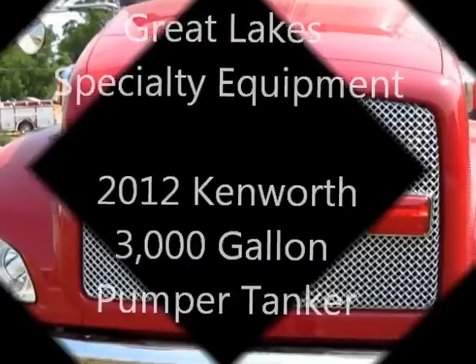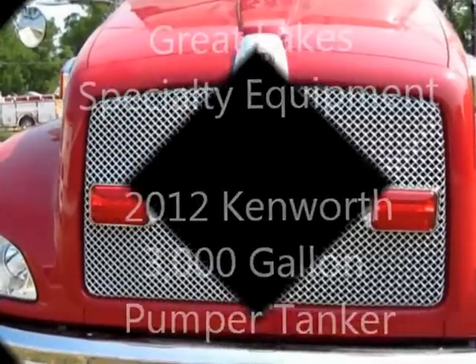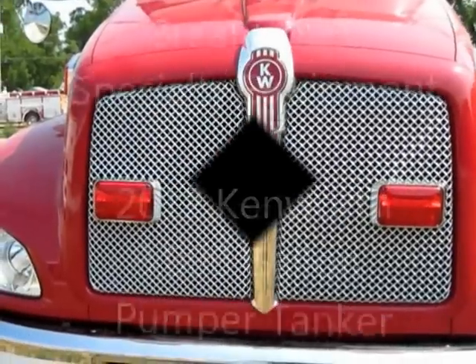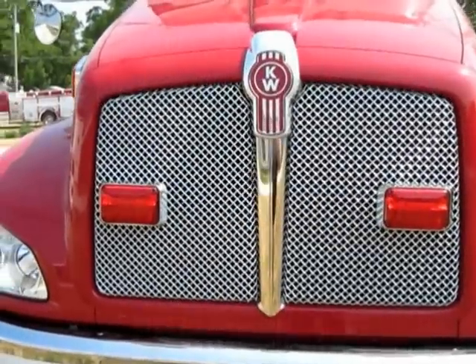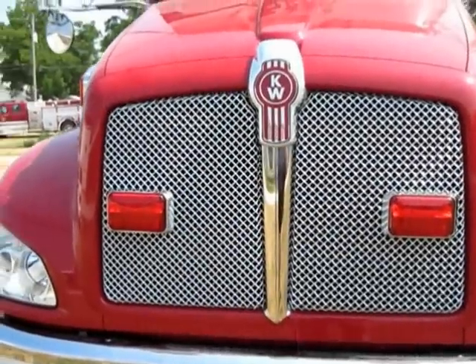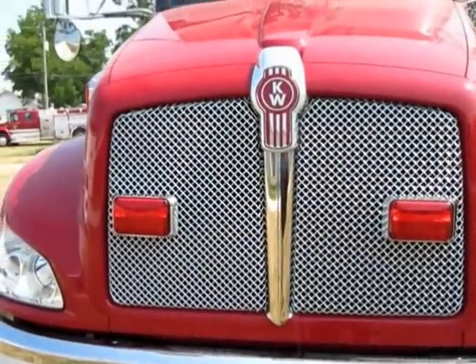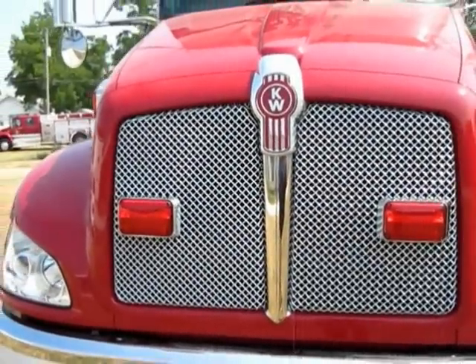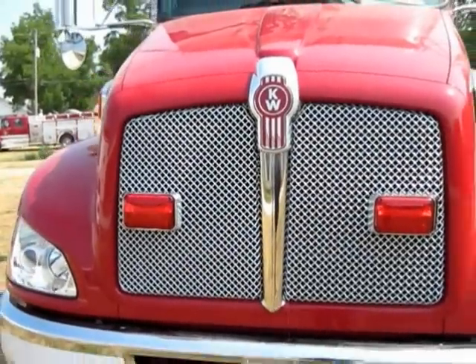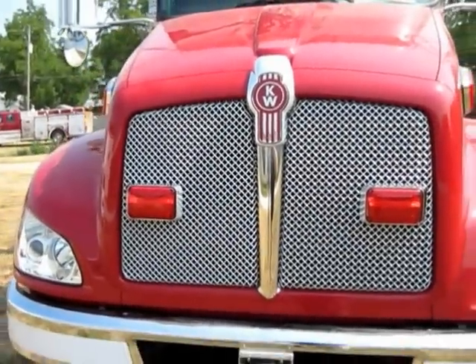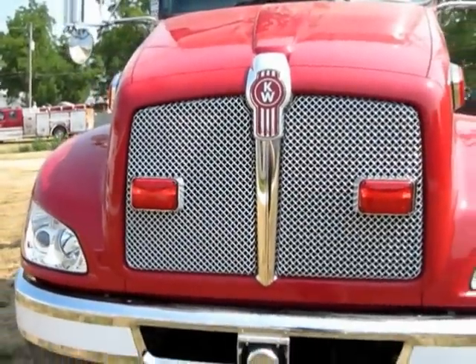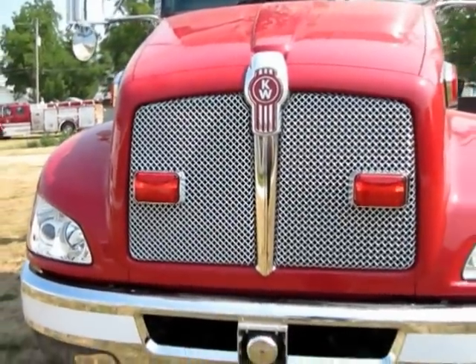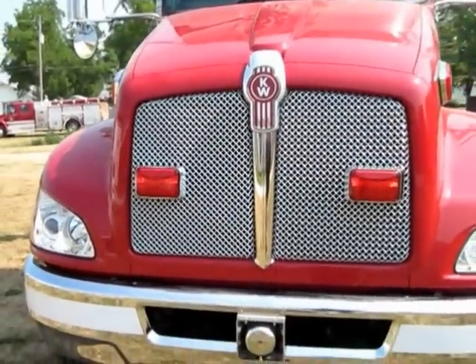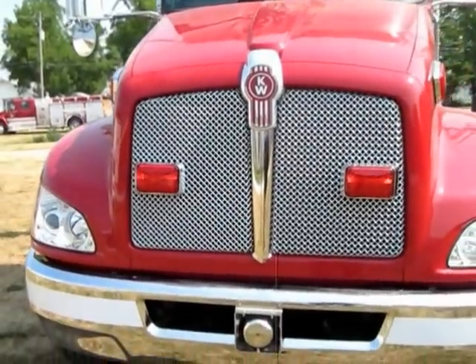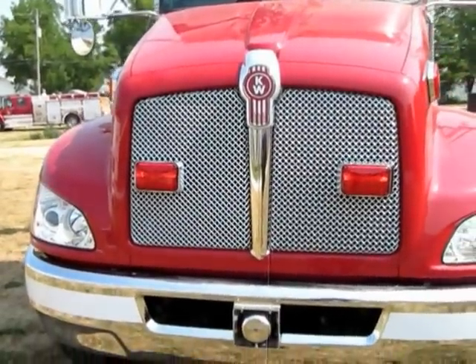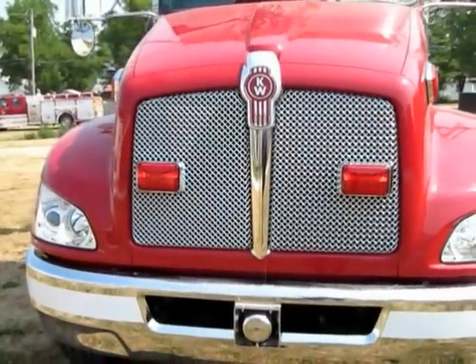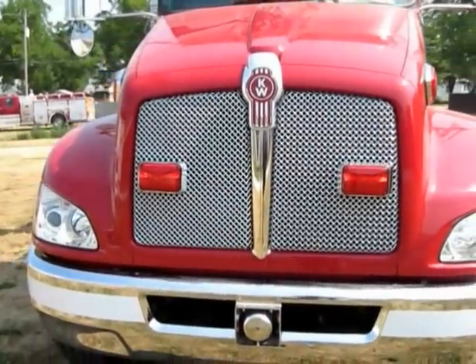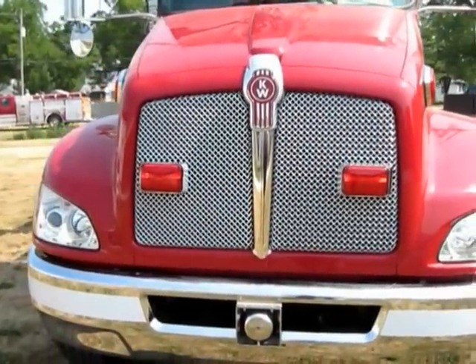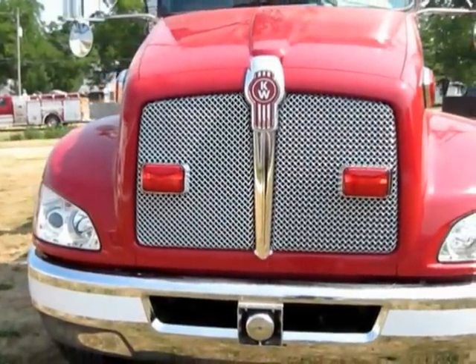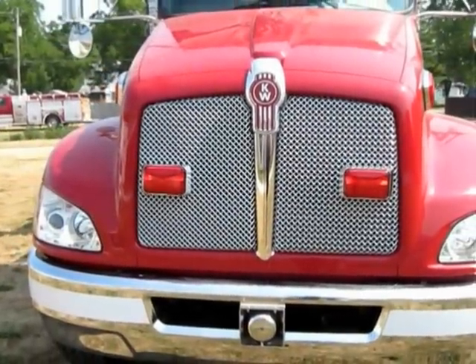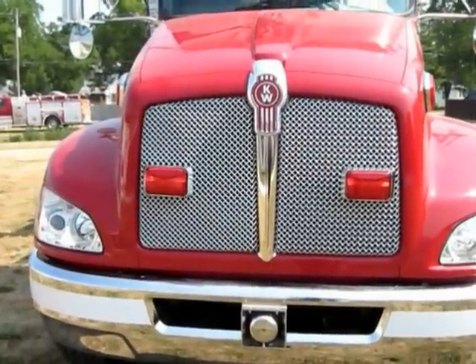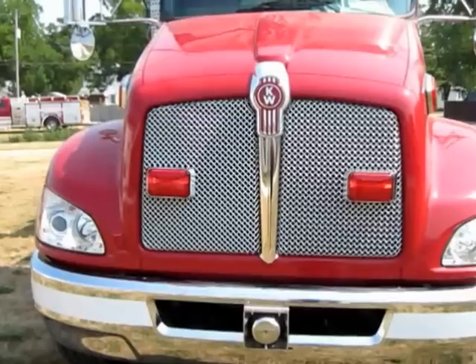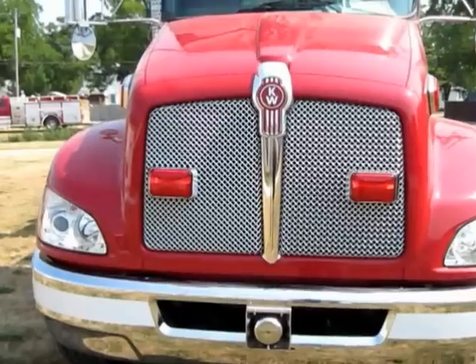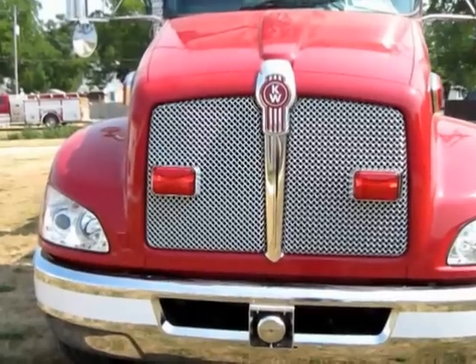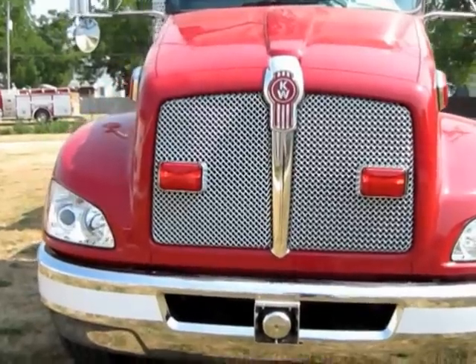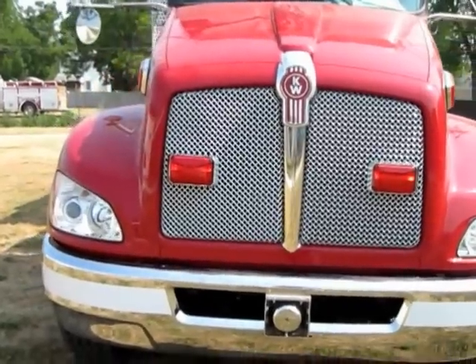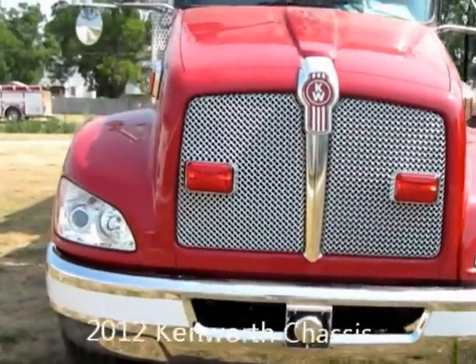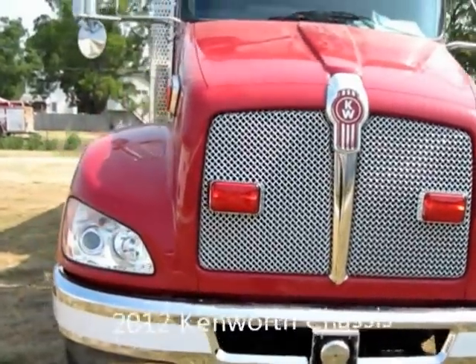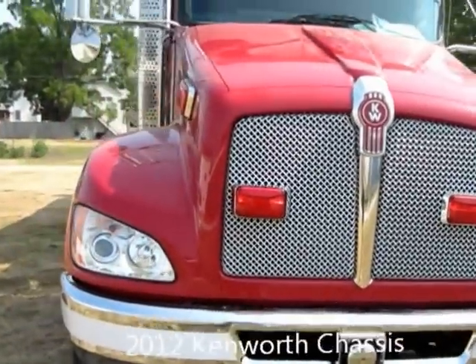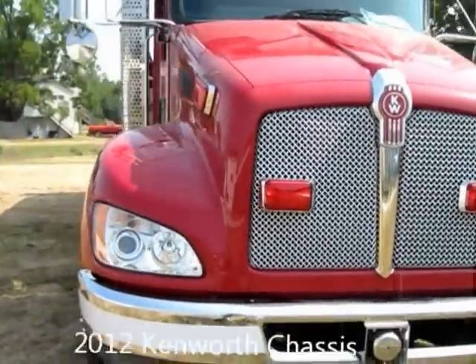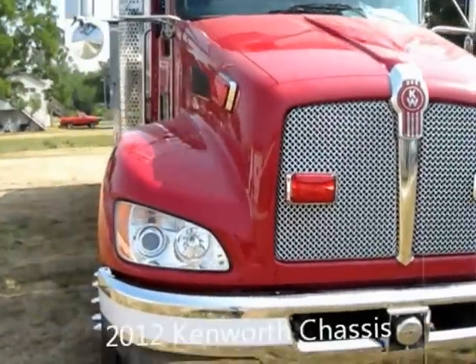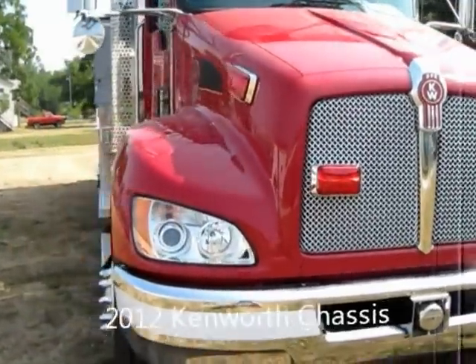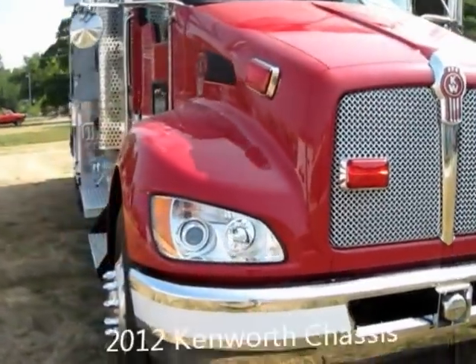Hi, you guessed it, it's Bill from Great Lakes Special Equipment and DeltaTankers.com bringing you our just recently completed for a customer 2012 Kenworth Pumper Tanker.